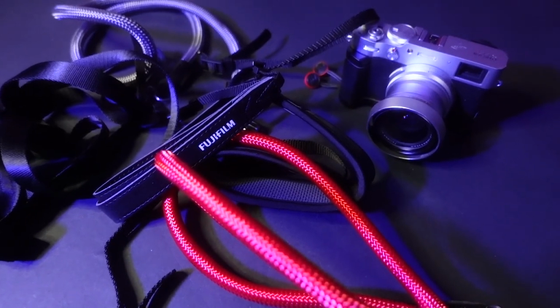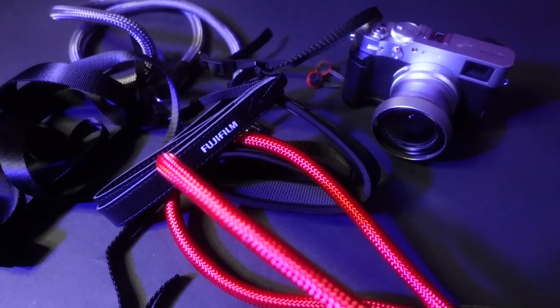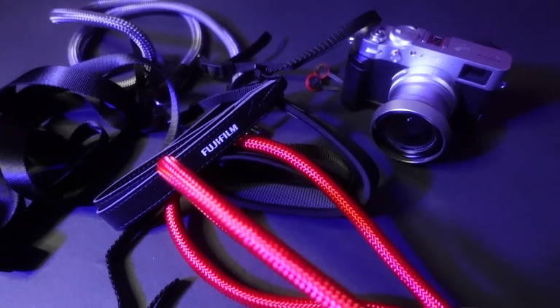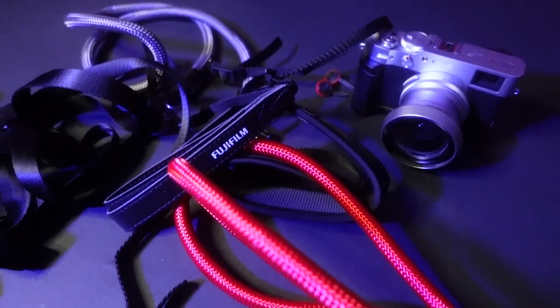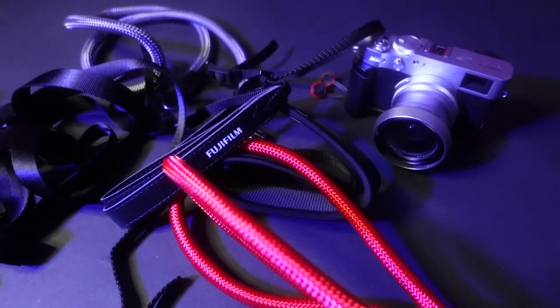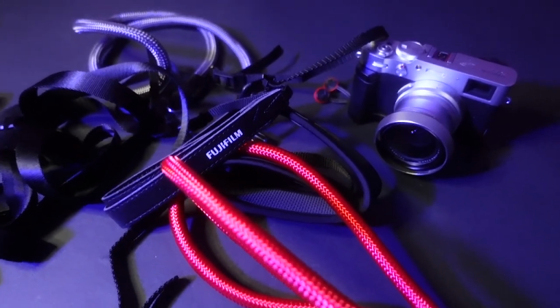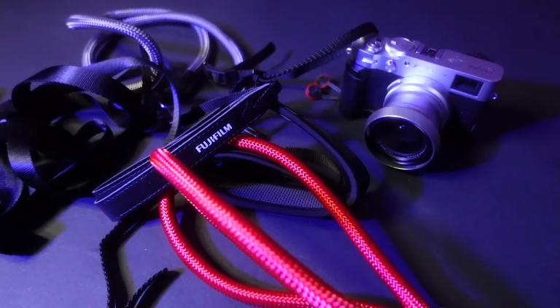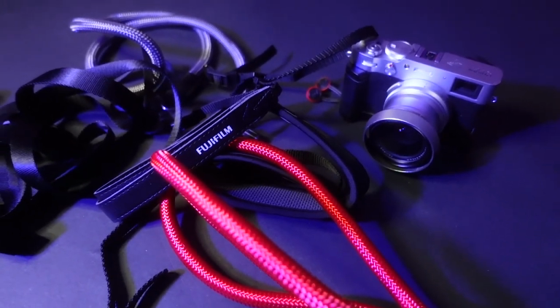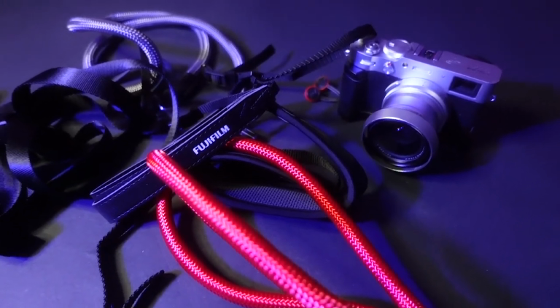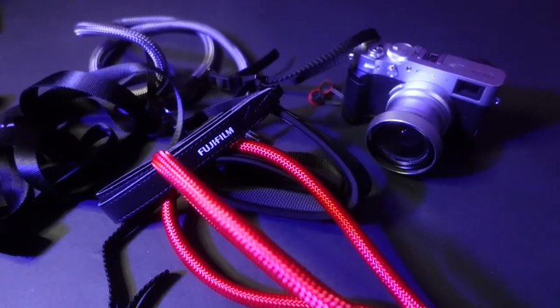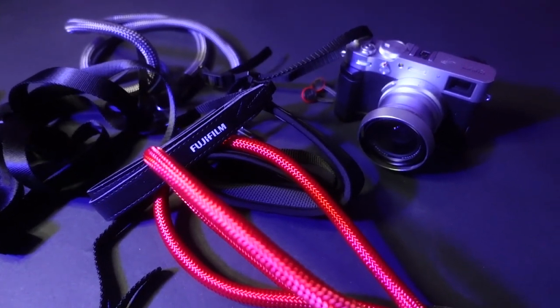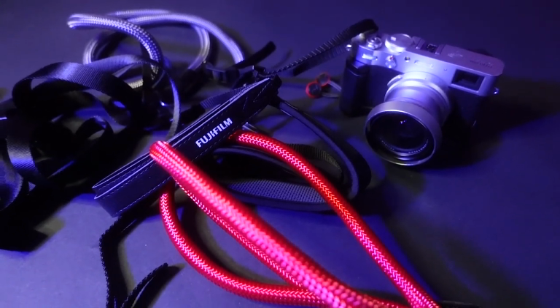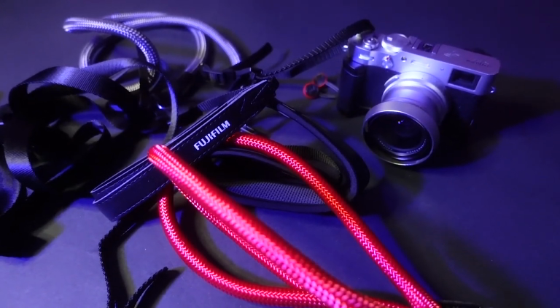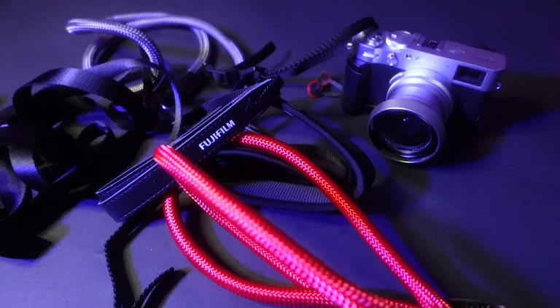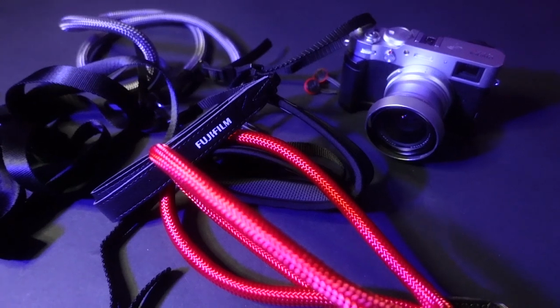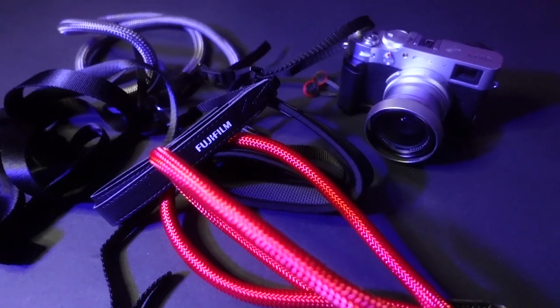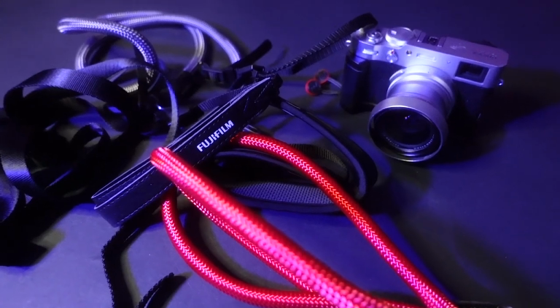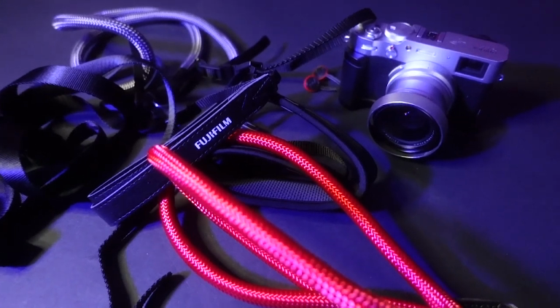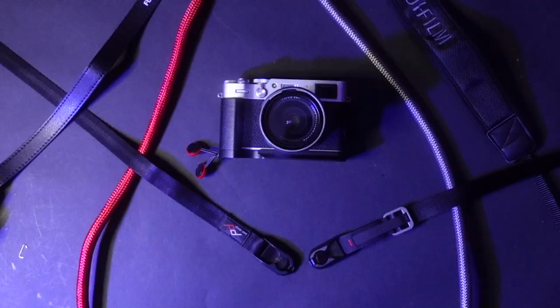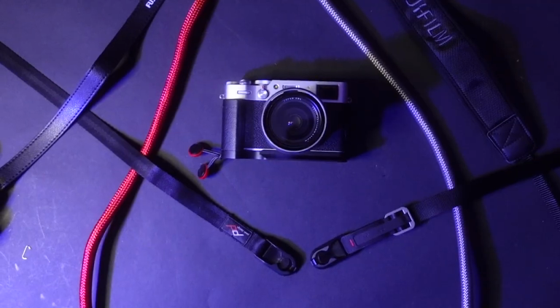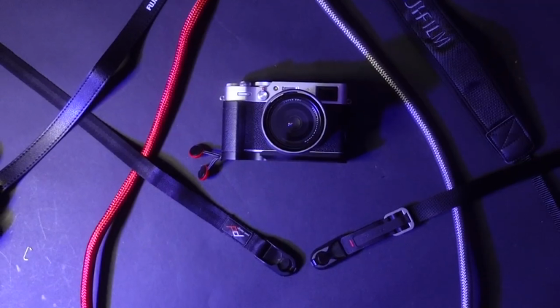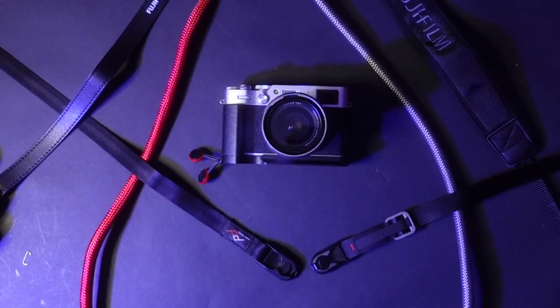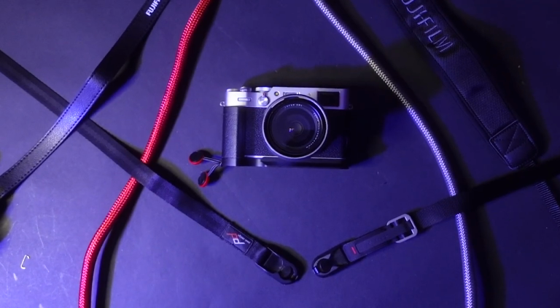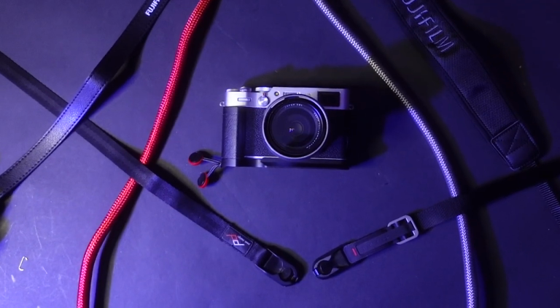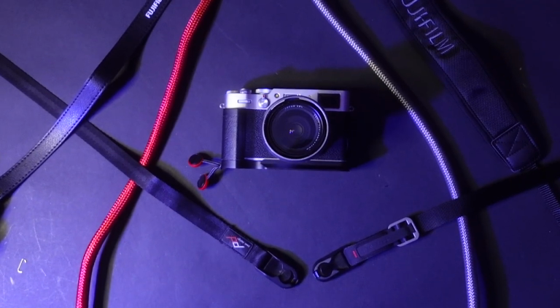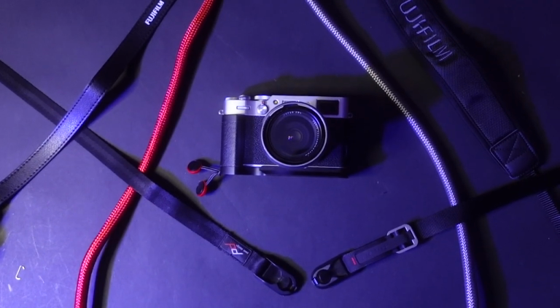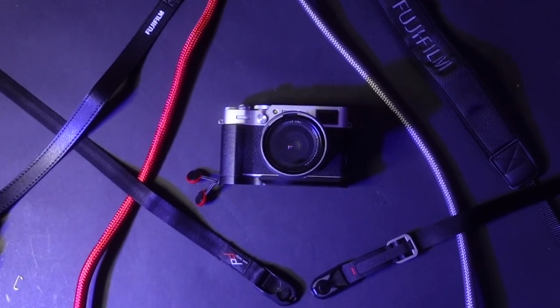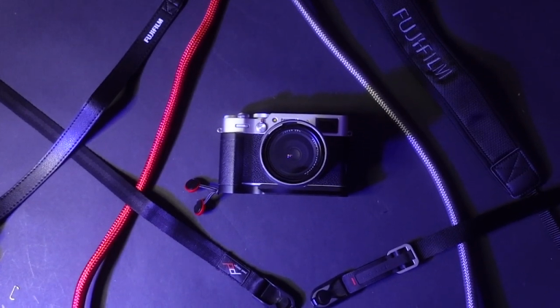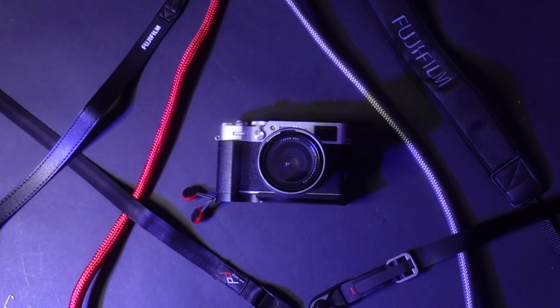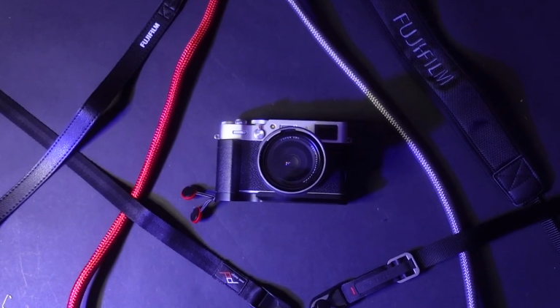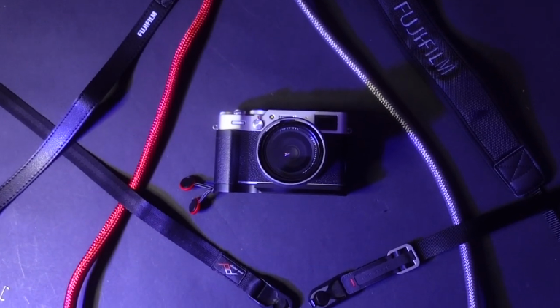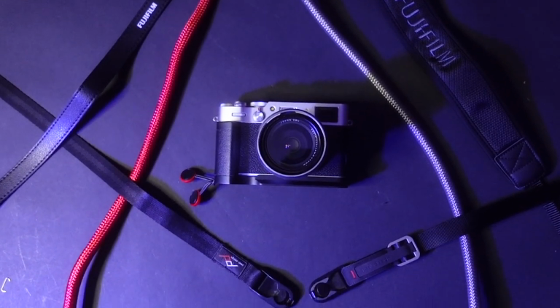So yeah, this is my current strap lineup for the X100V. You'll definitely be seeing these in the vlogs once I'm done with this quarantine. Comment which one is your favorite, and I'll see you in tomorrow's vlog.